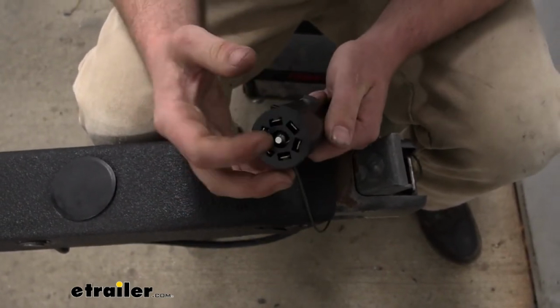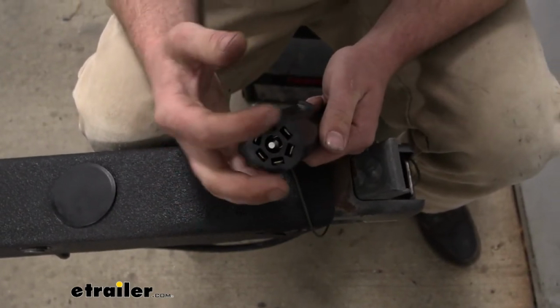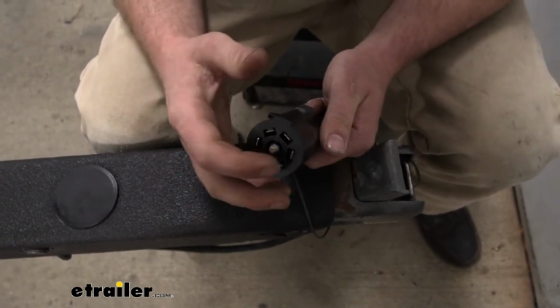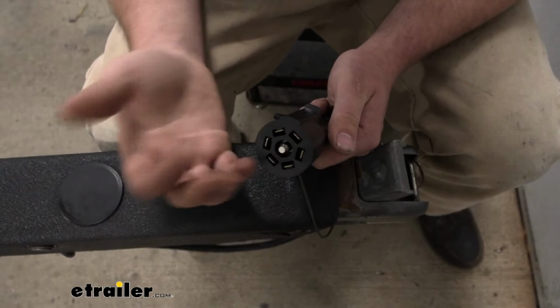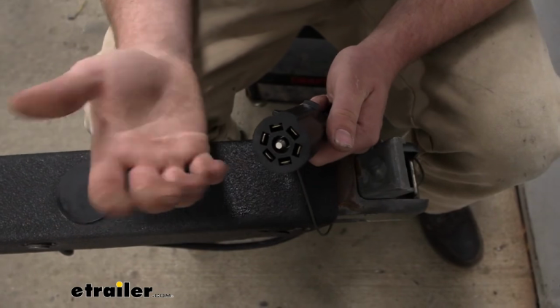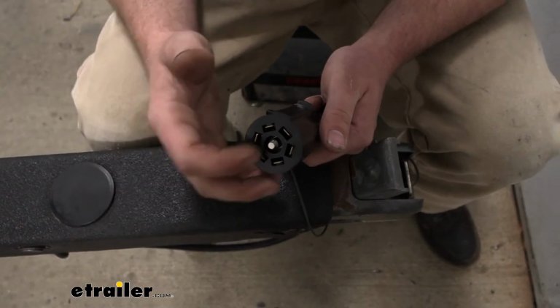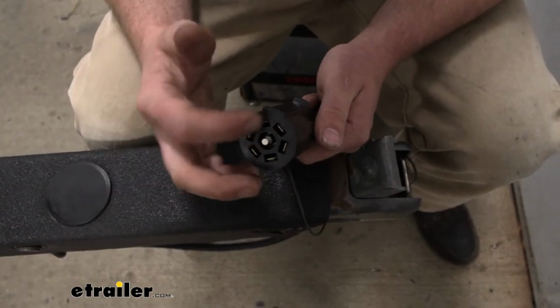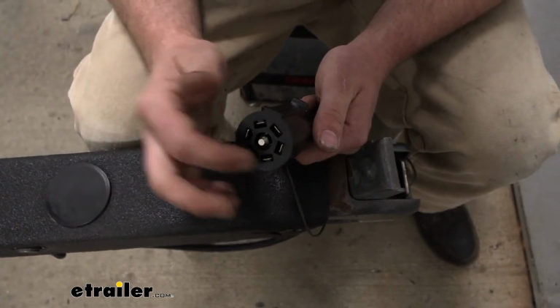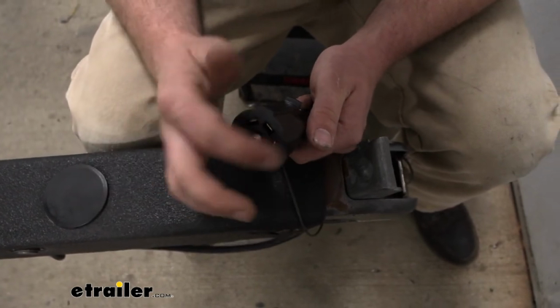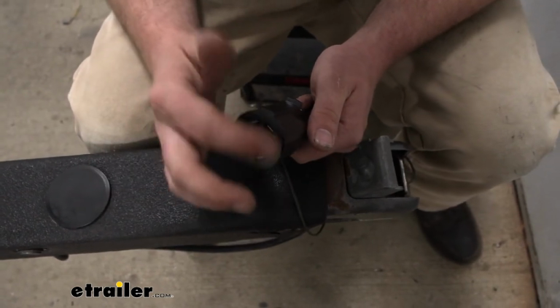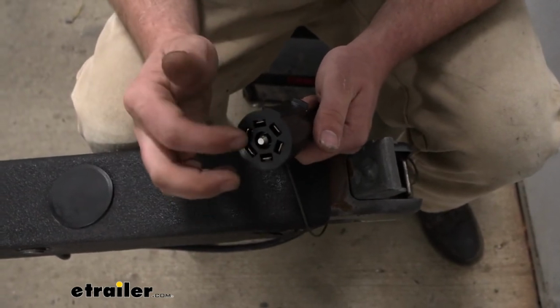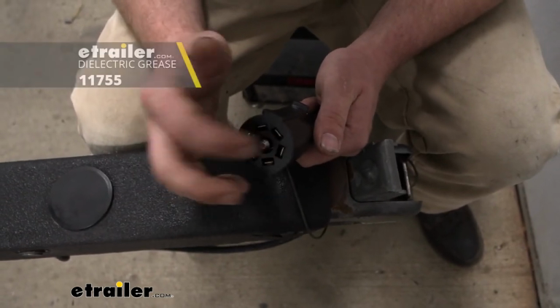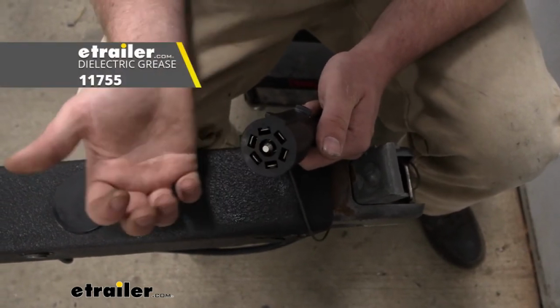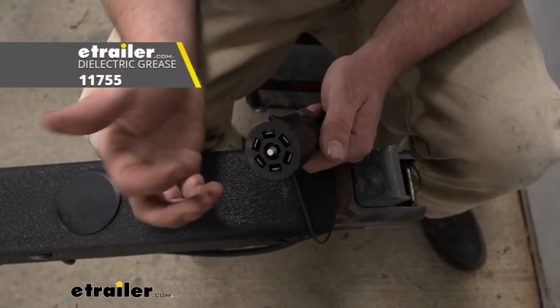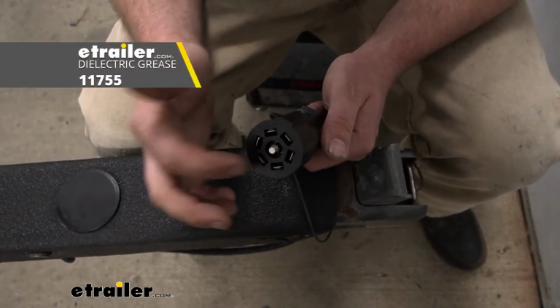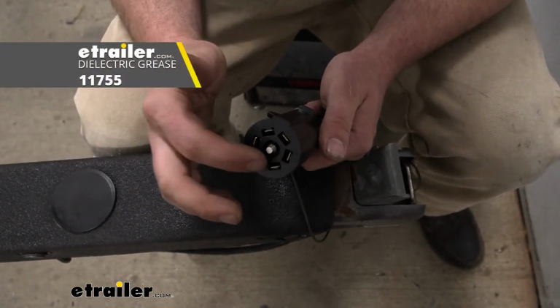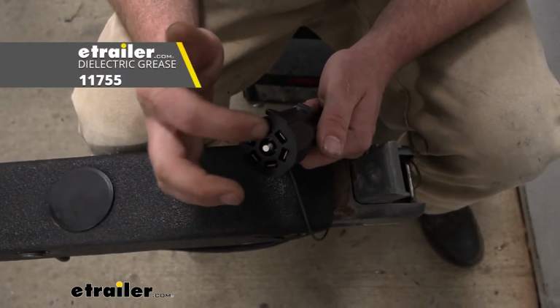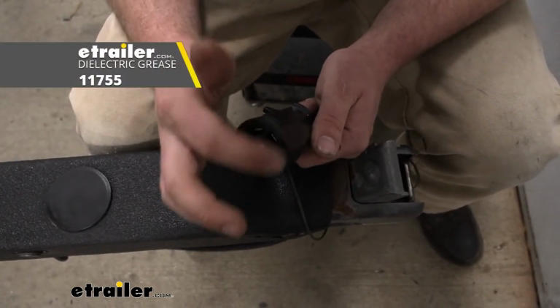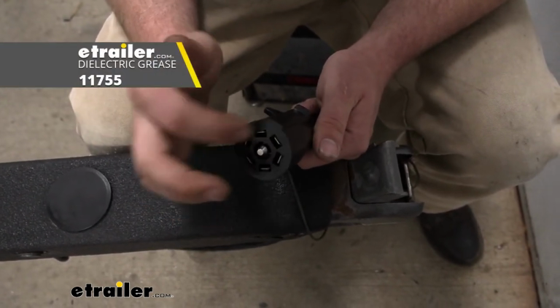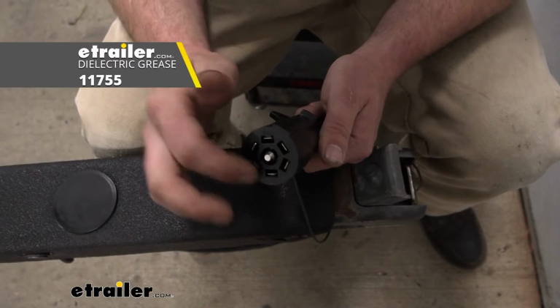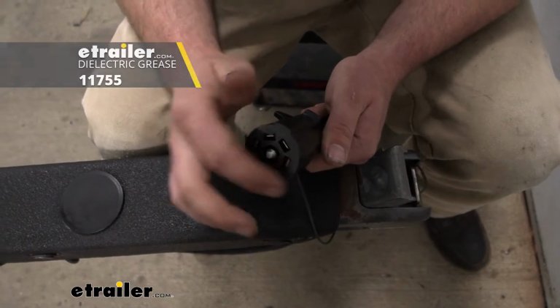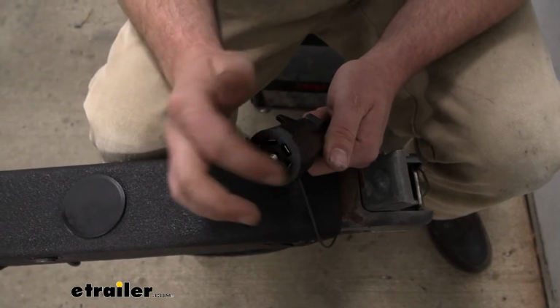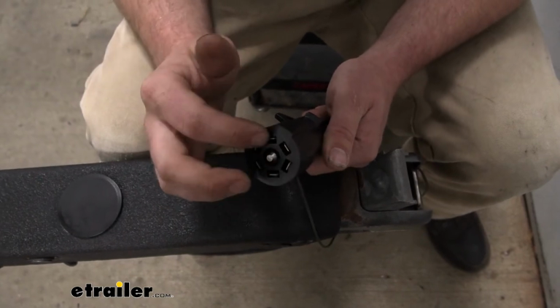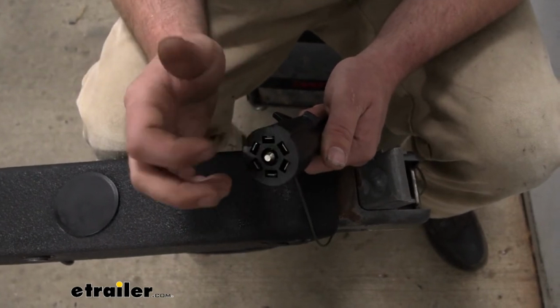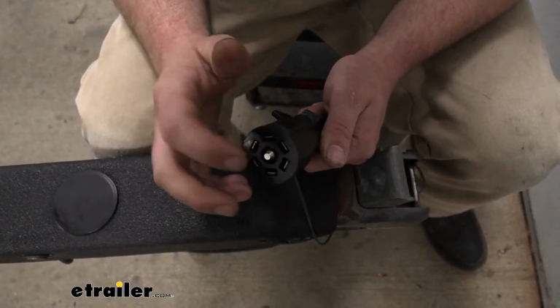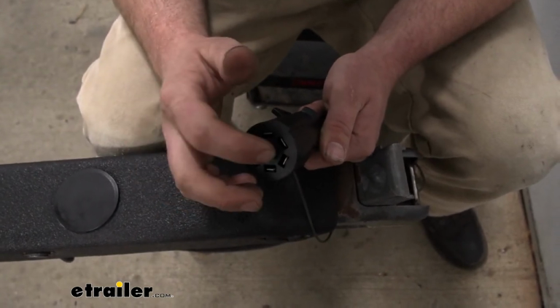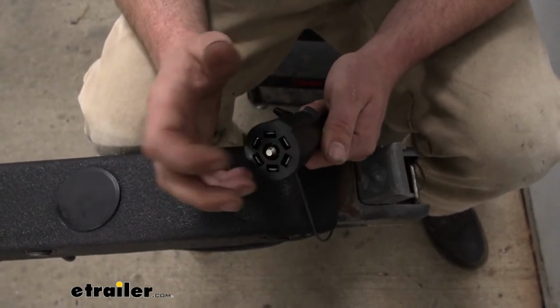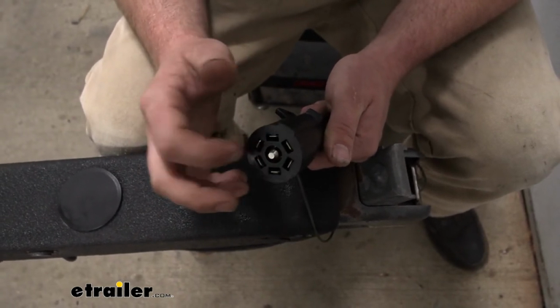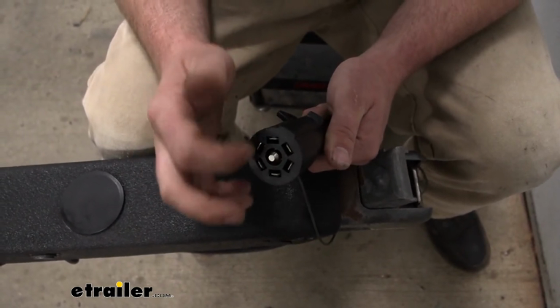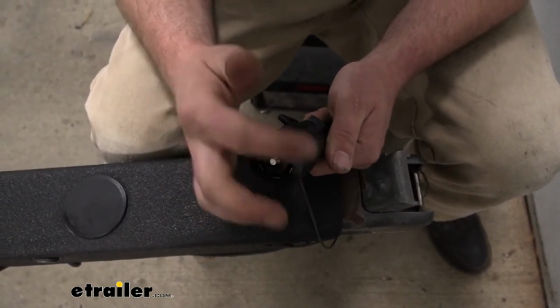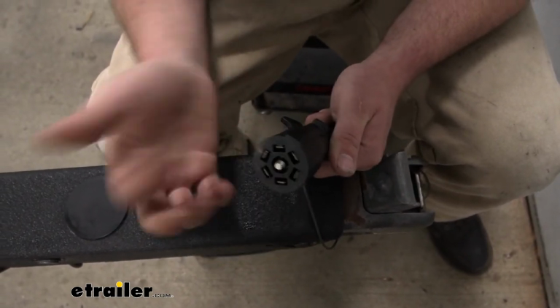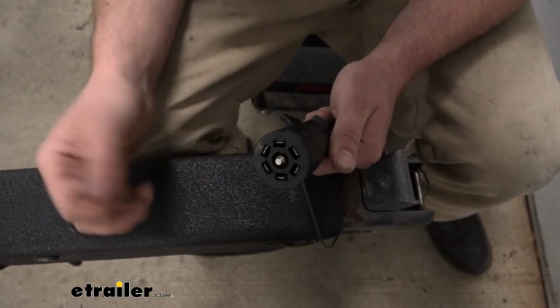If you want to take it a step further, on this end here you could always get some dielectric grease and put some on the terminals every now and again, and that'll ensure that these won't ever go bad.